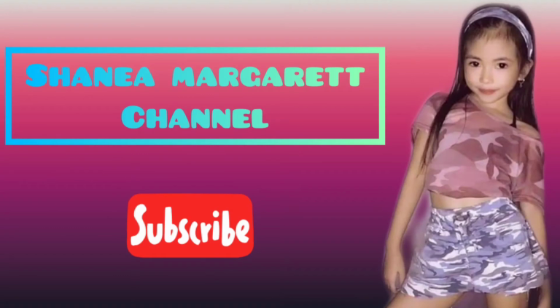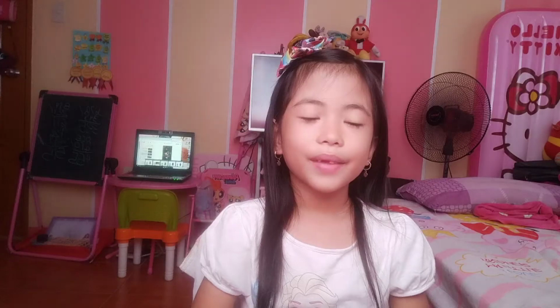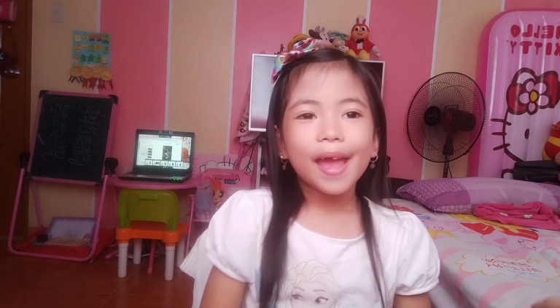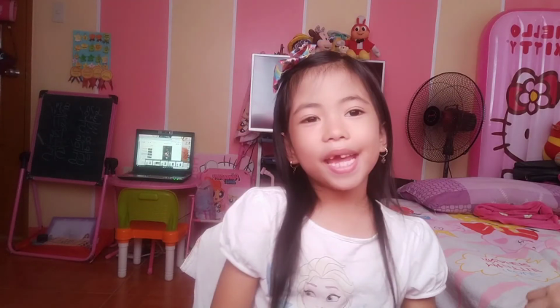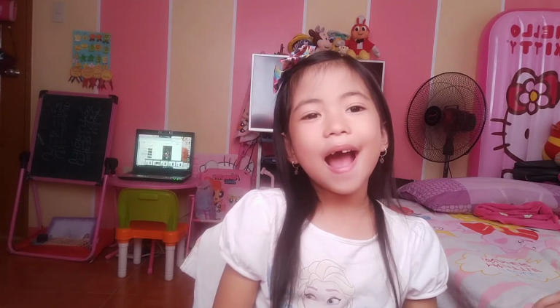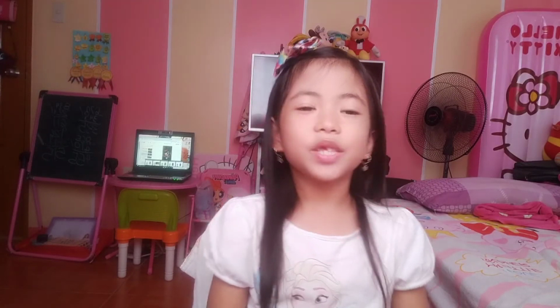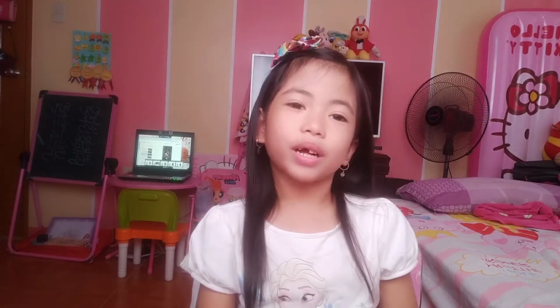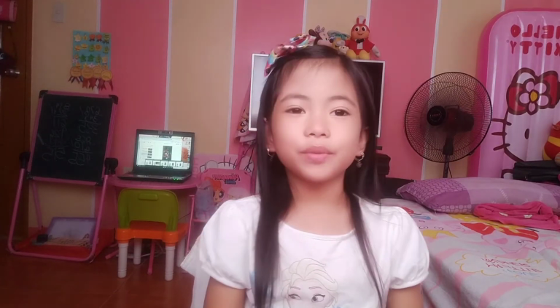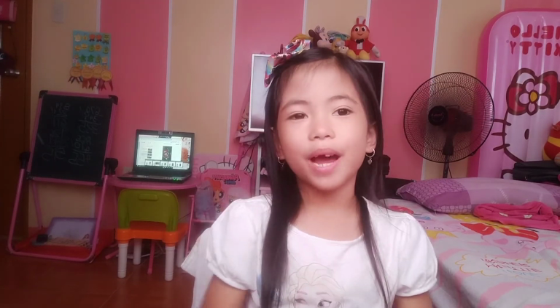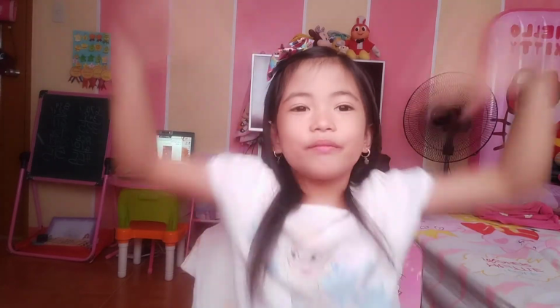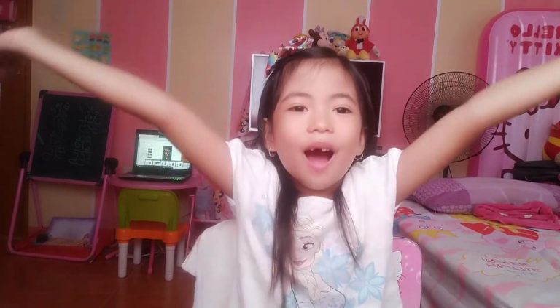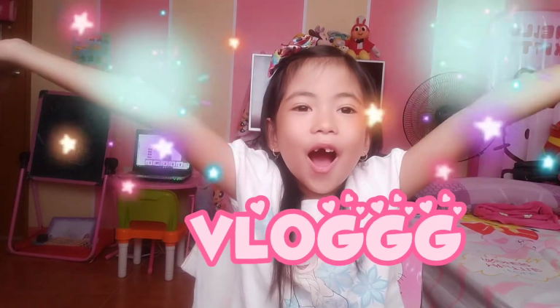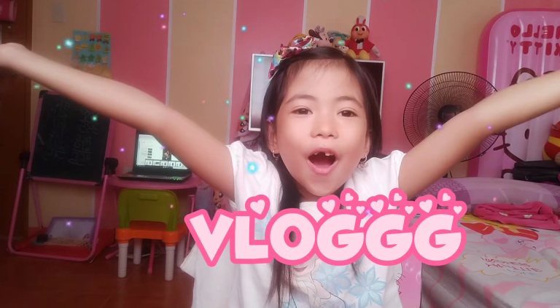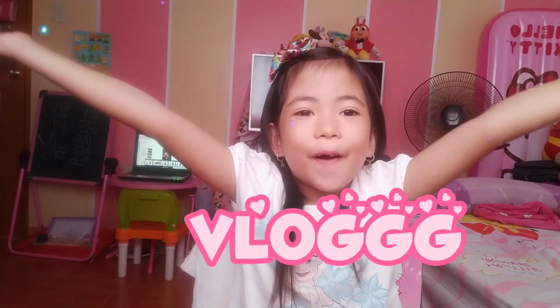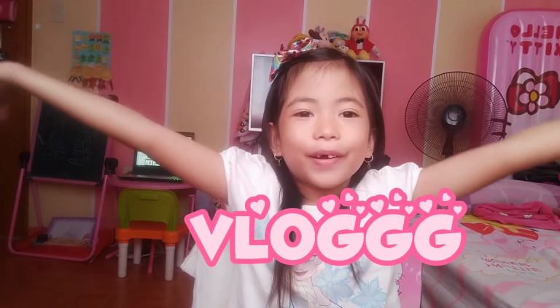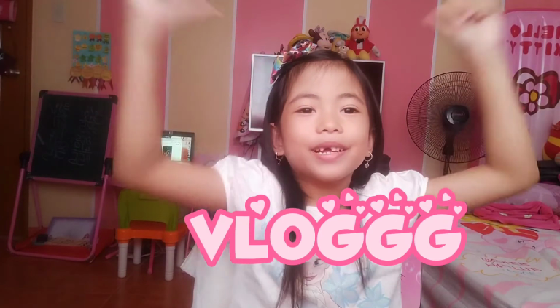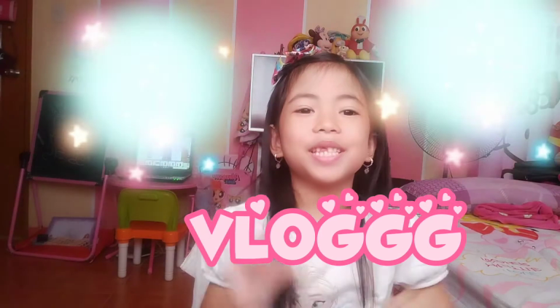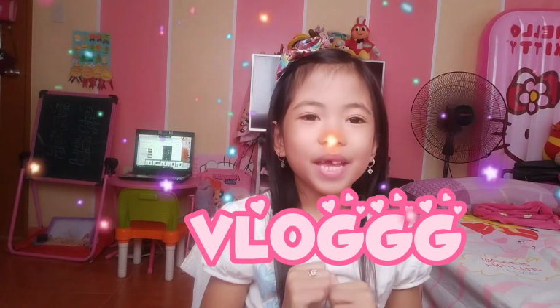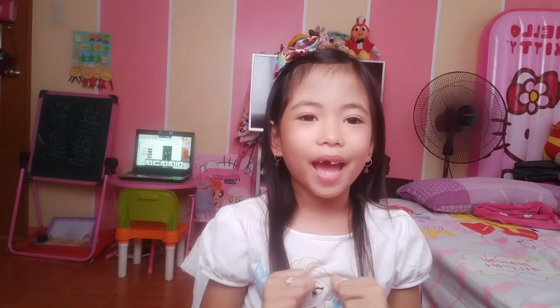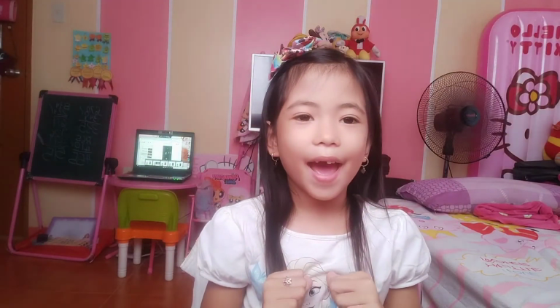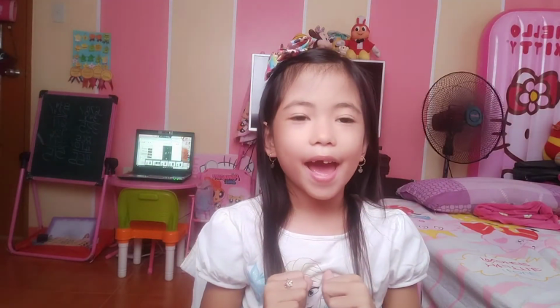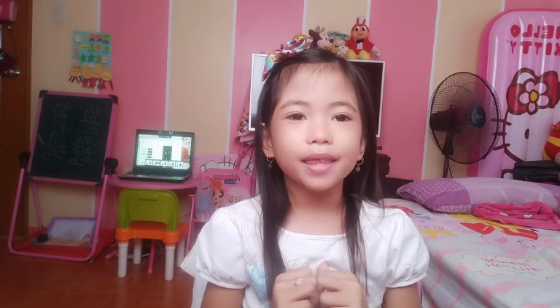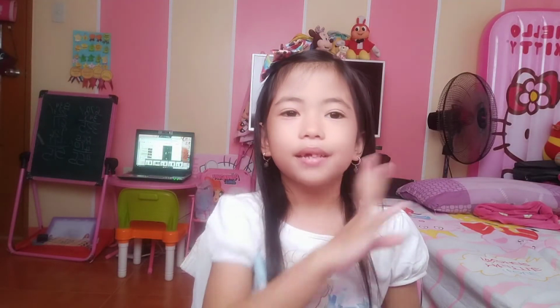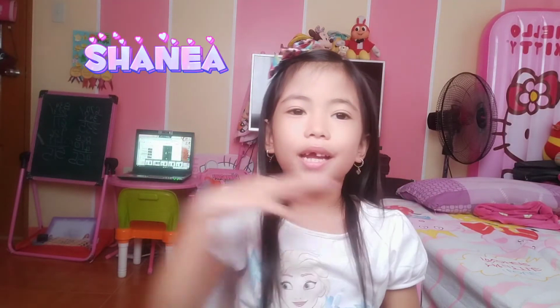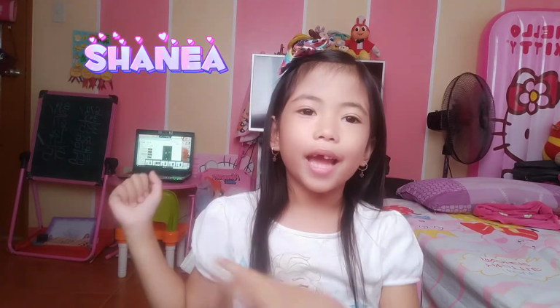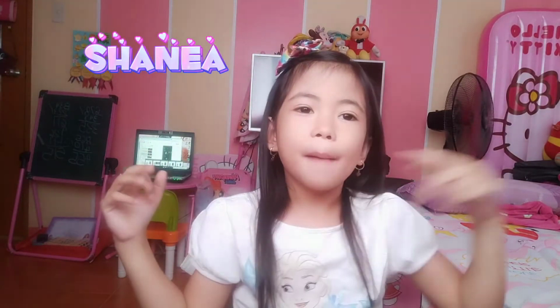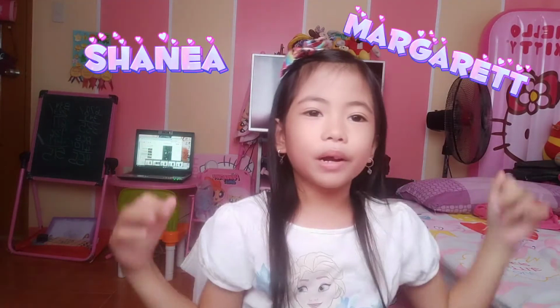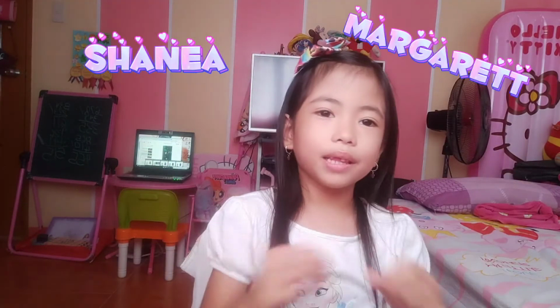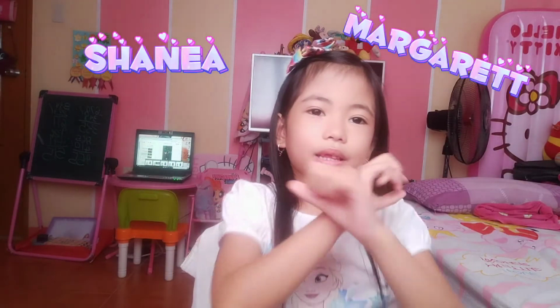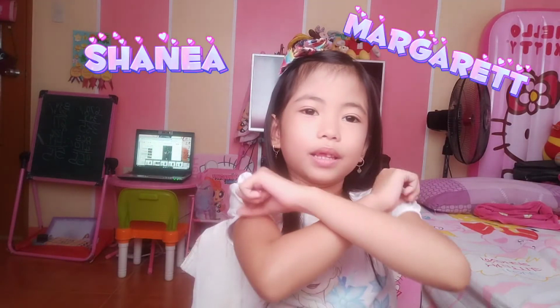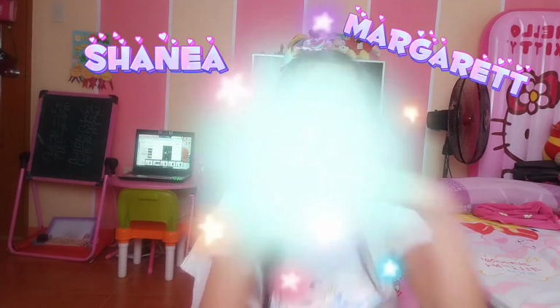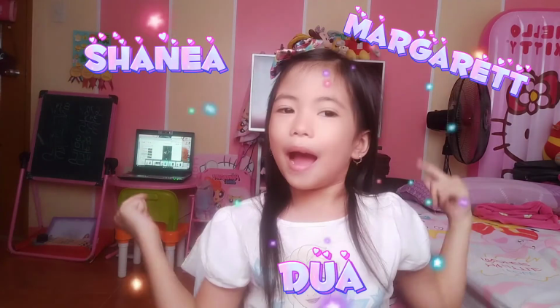Hey guys! Welcome to my vlog! It's me again, Shania Margaret Duwa!